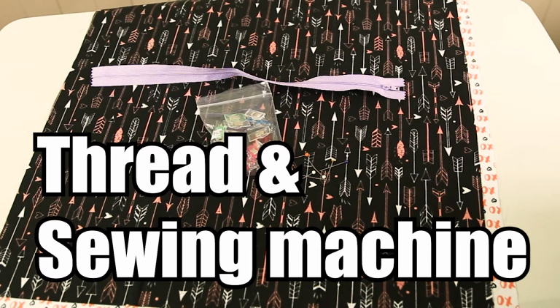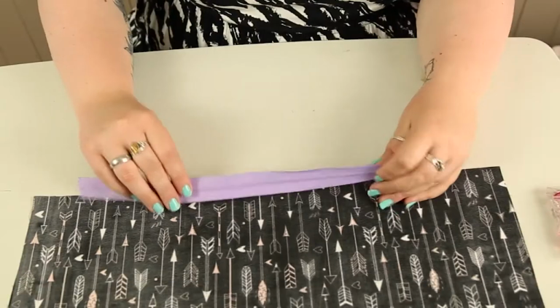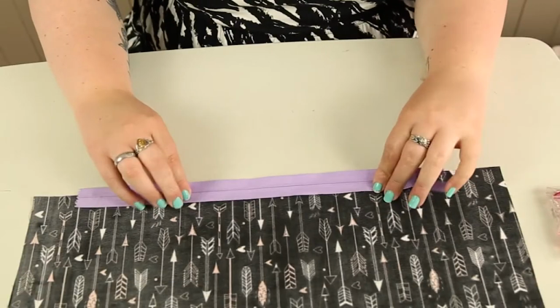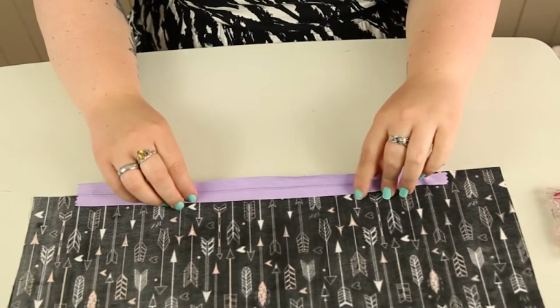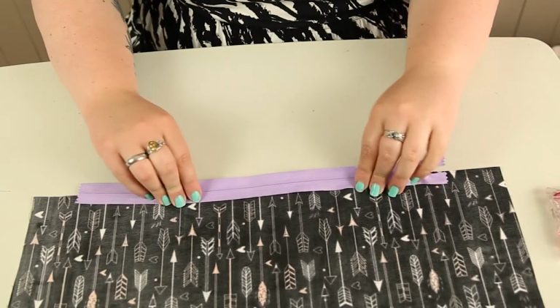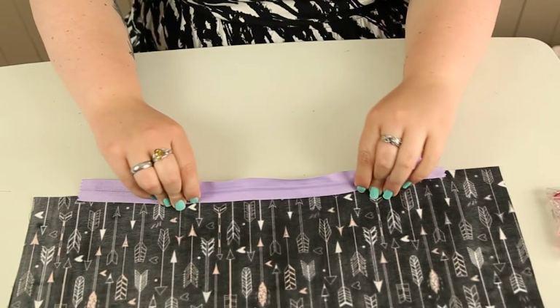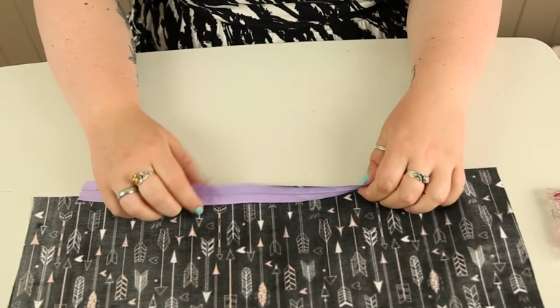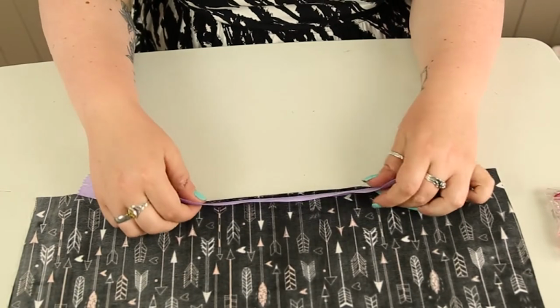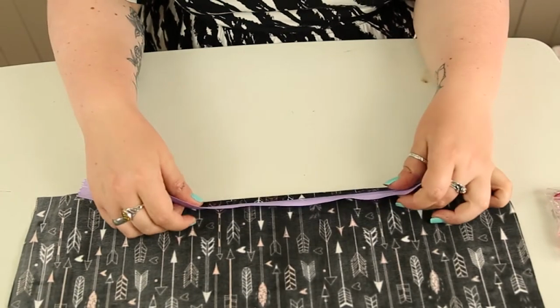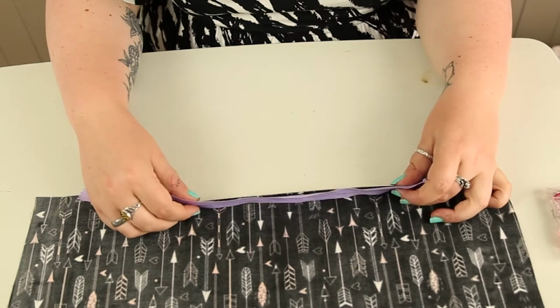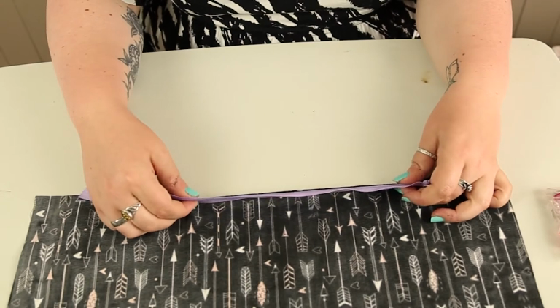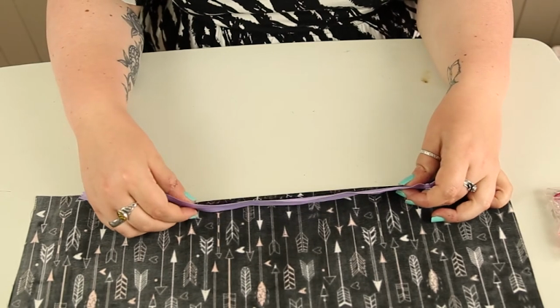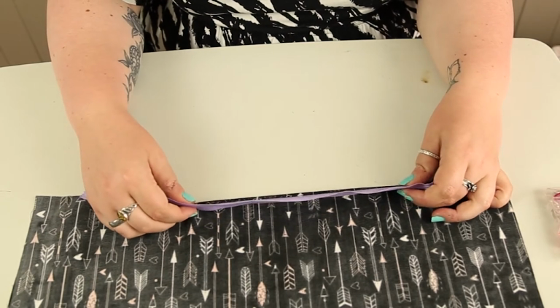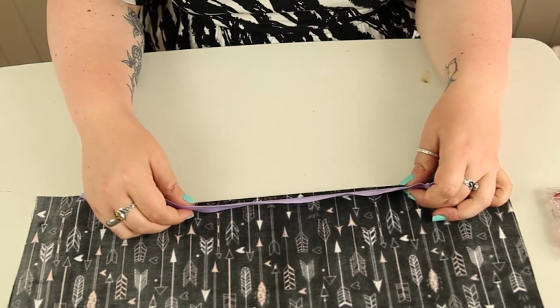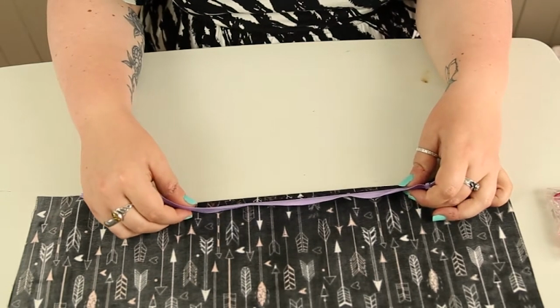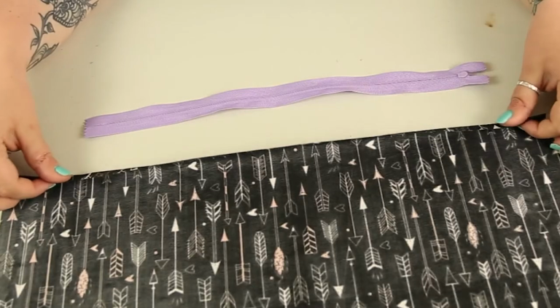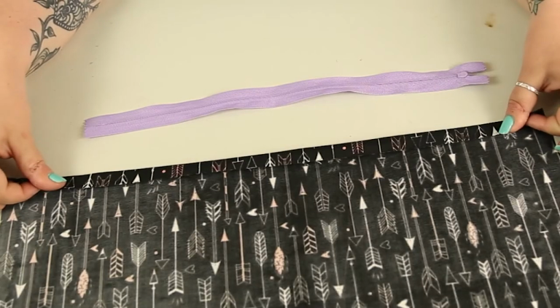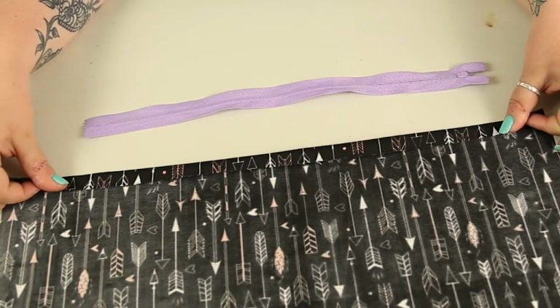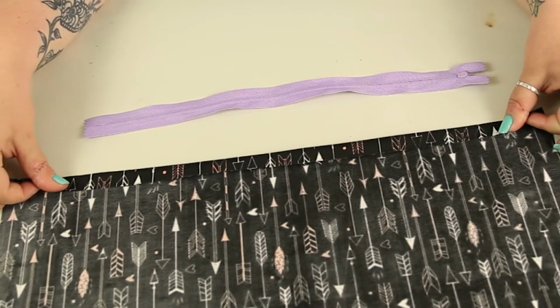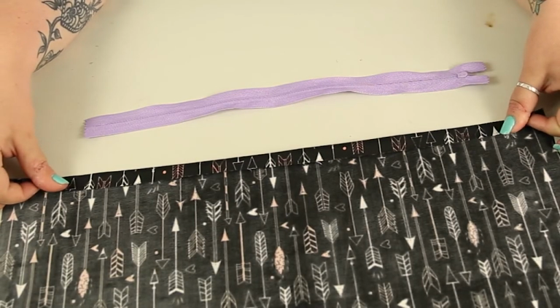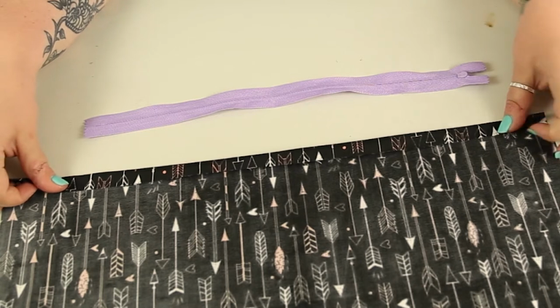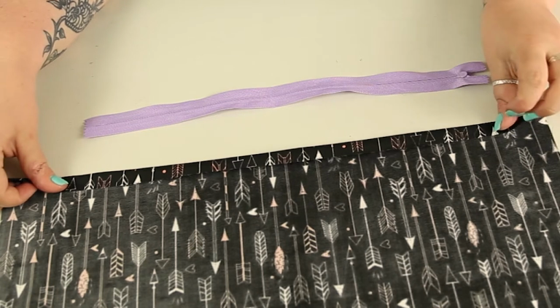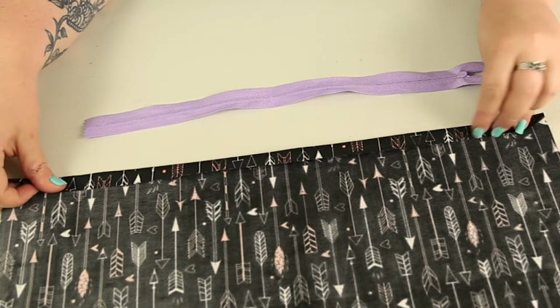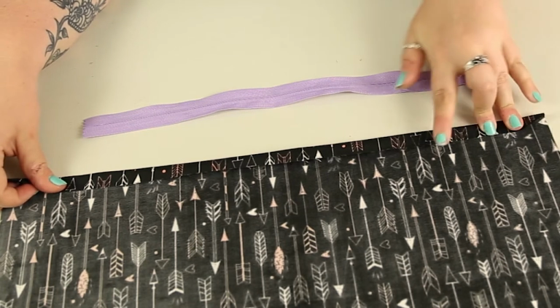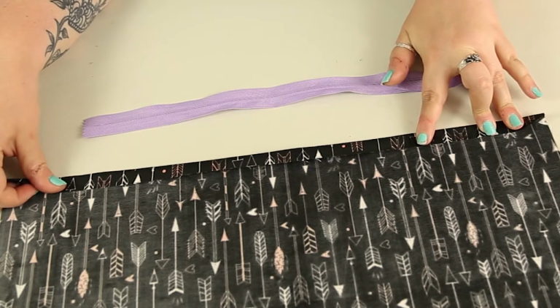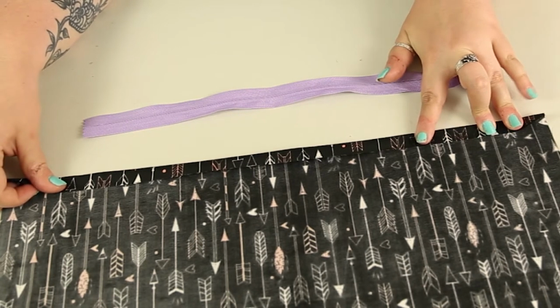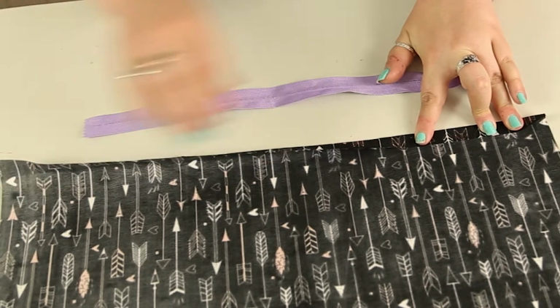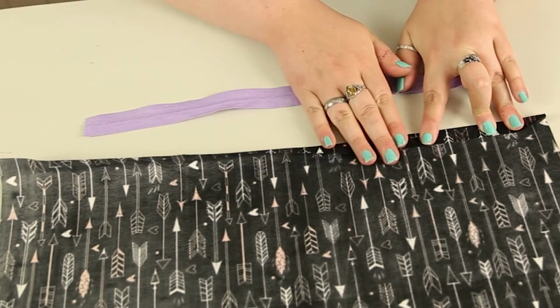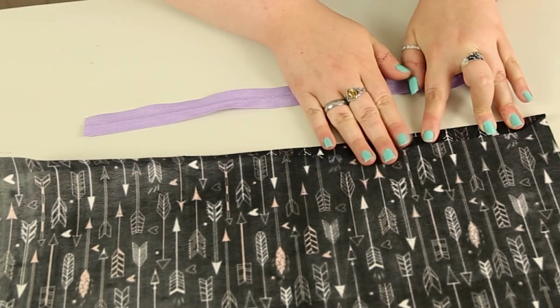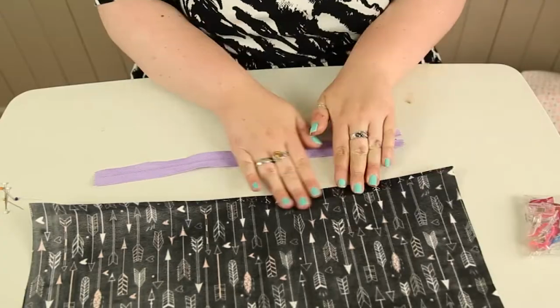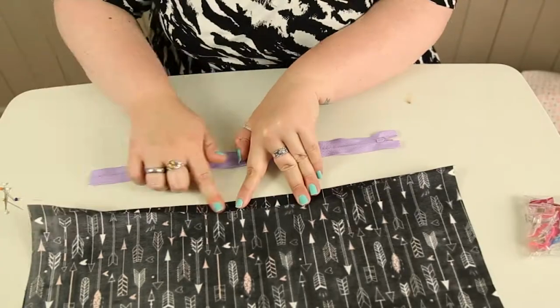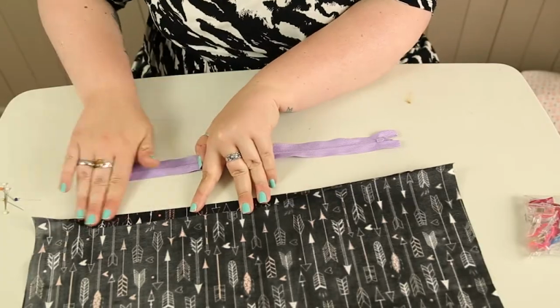Our first step is to attach the zip to the bottom of the fat quarters. To make sure this is really neat, fold up a hem on both fat quarters at the bottom — roughly about half an inch — and we're then going to attach the zip to that hem.